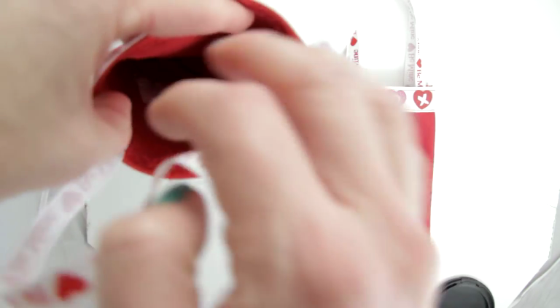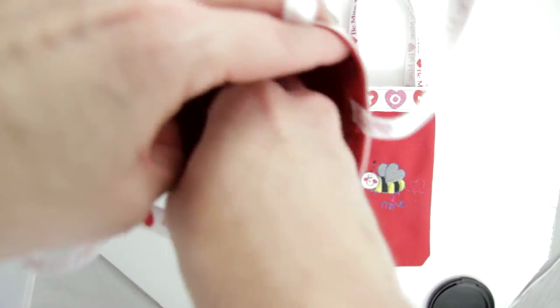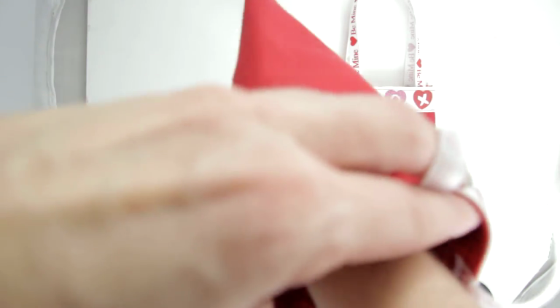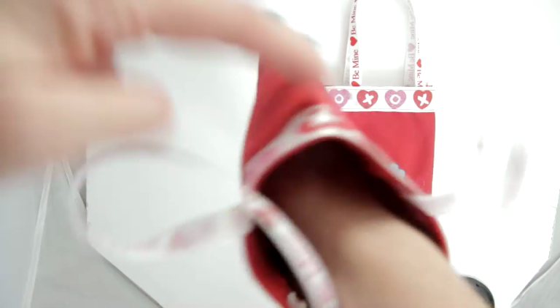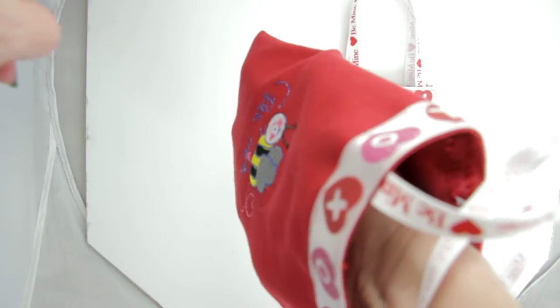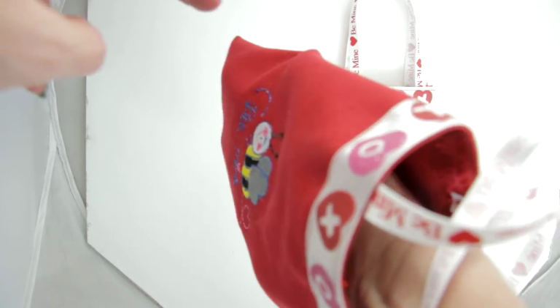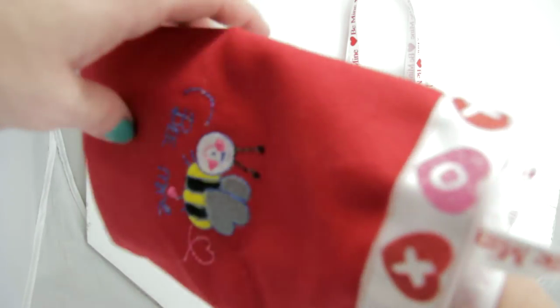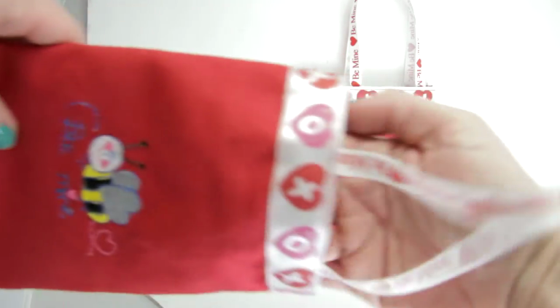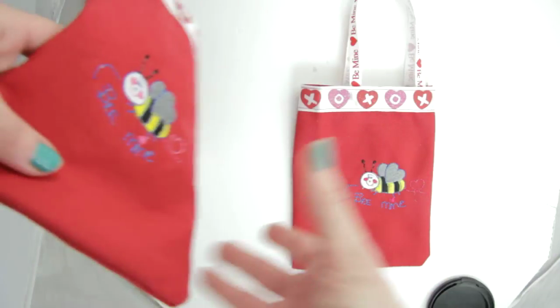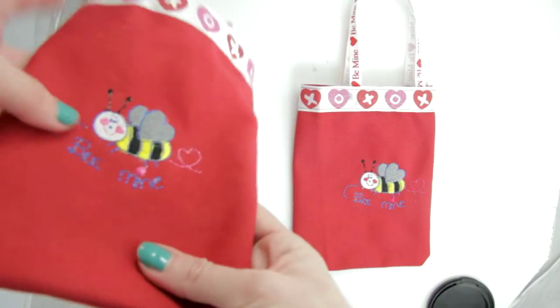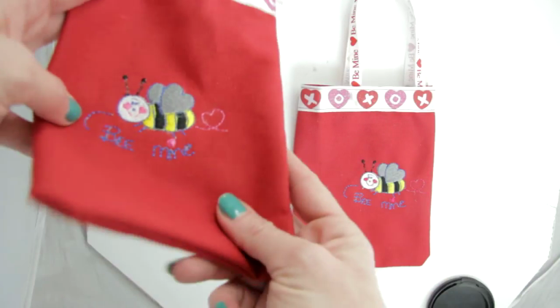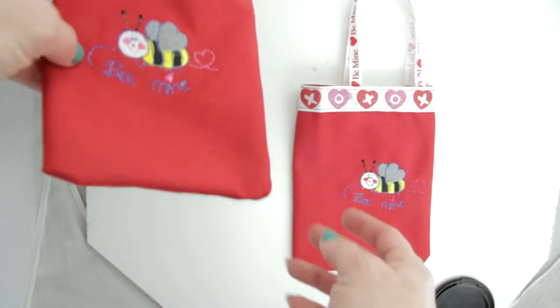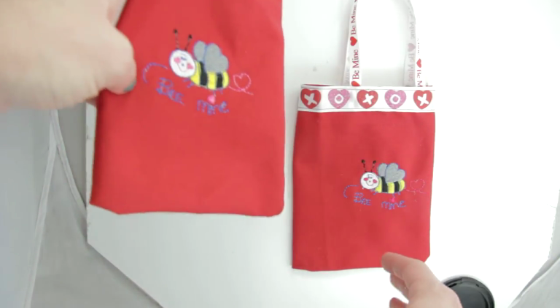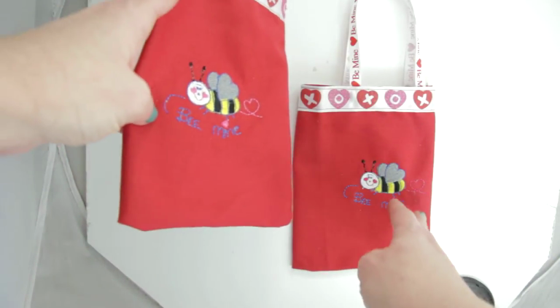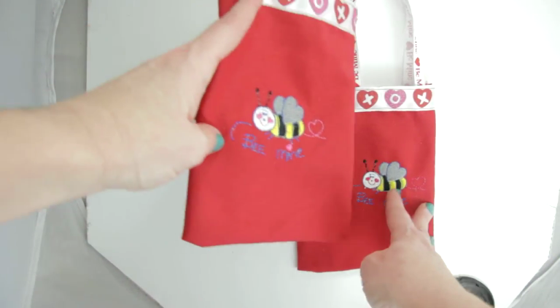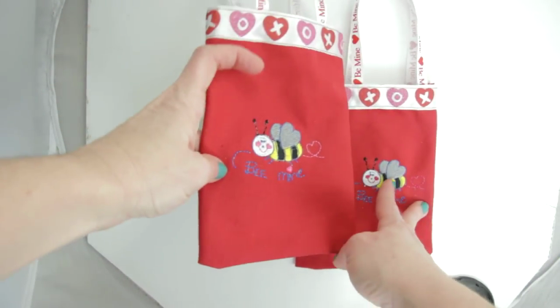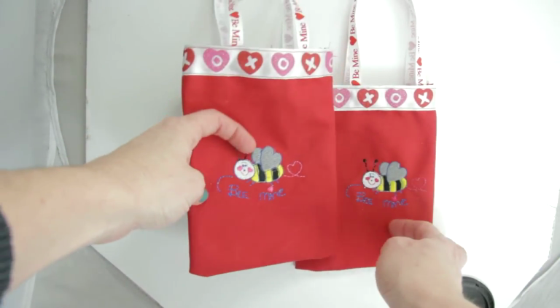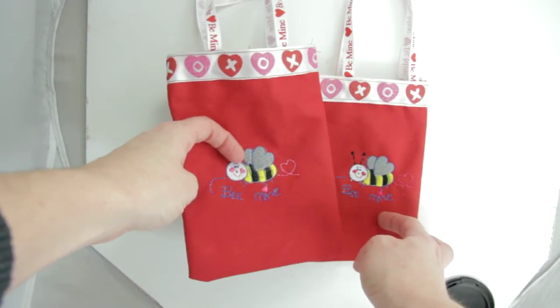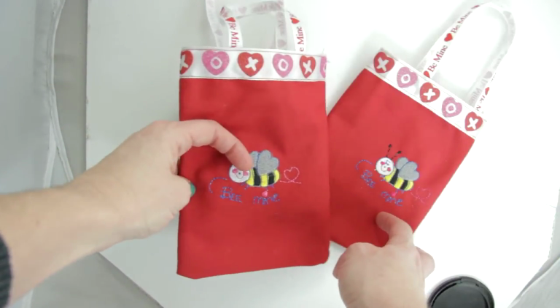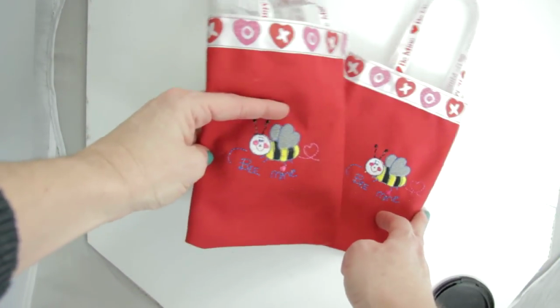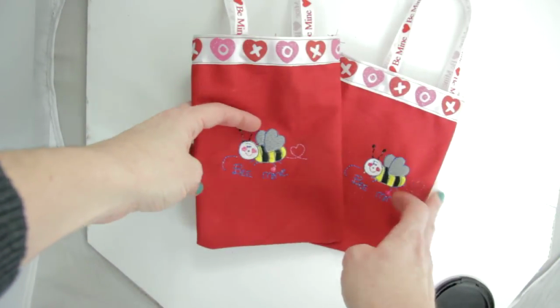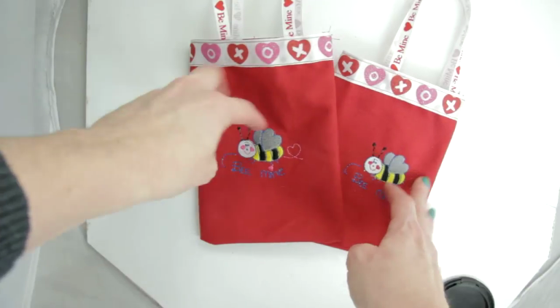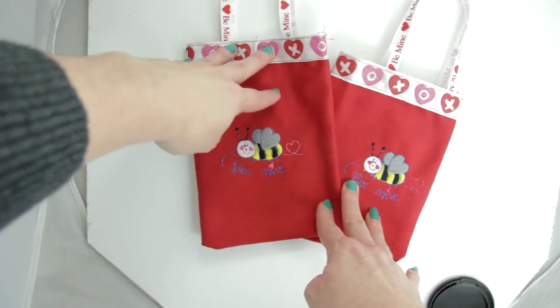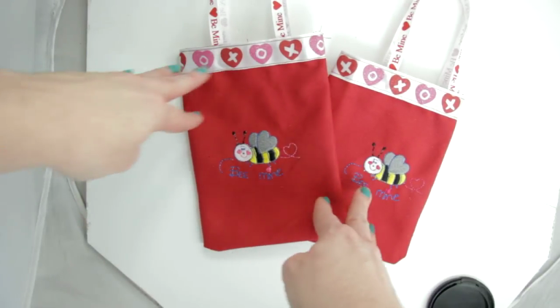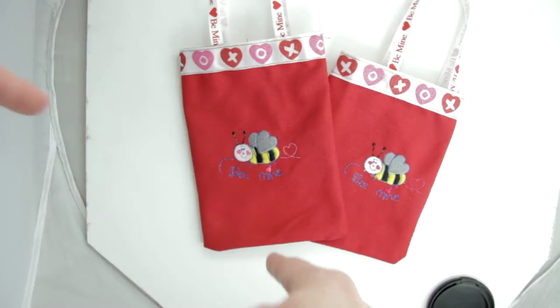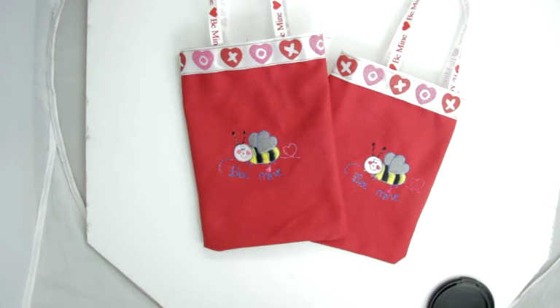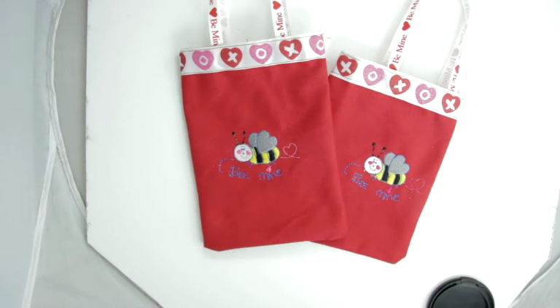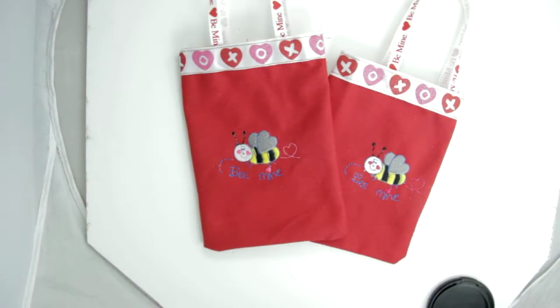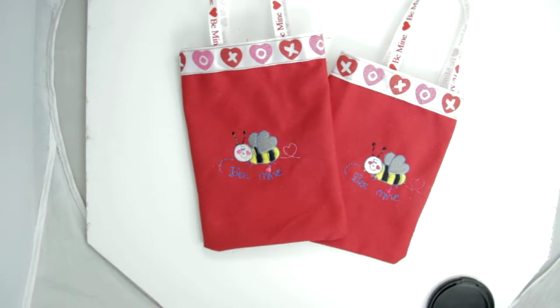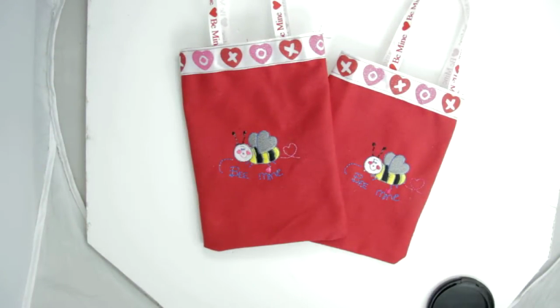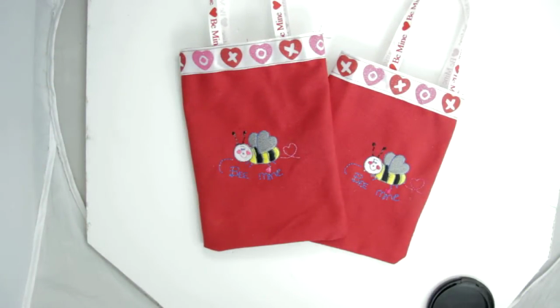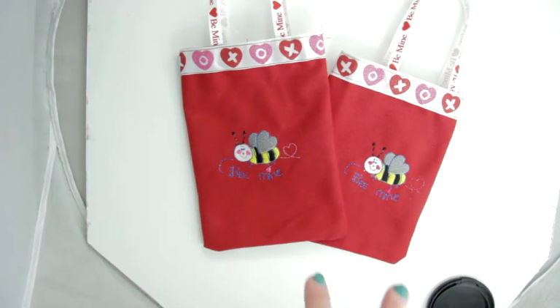The Bee Mine stitch is really cute. It has a yellow and black body with gray wings, a pink heart and pink lips, and 'Bee Mine' at the bottom.